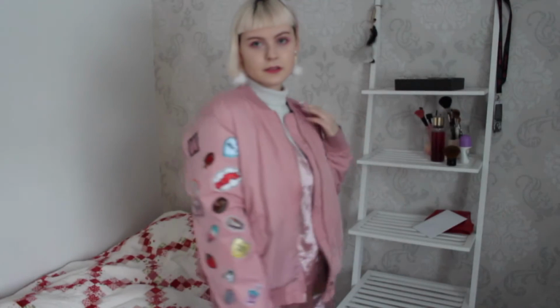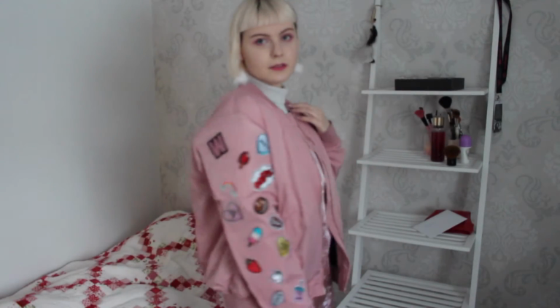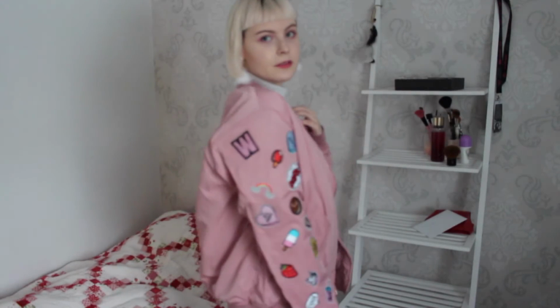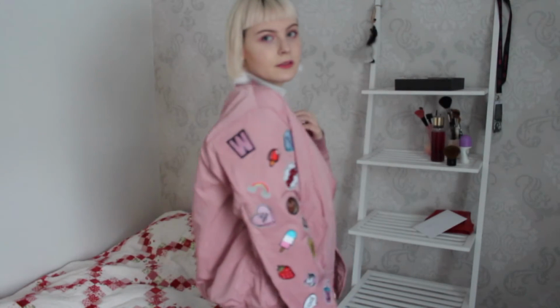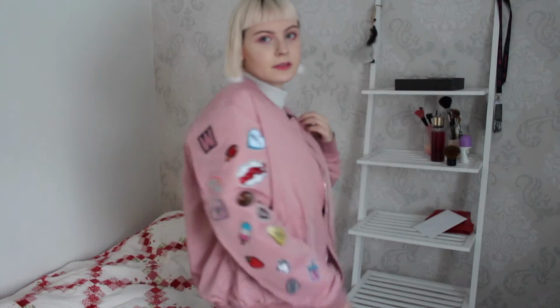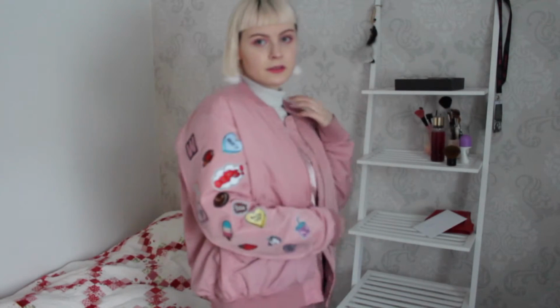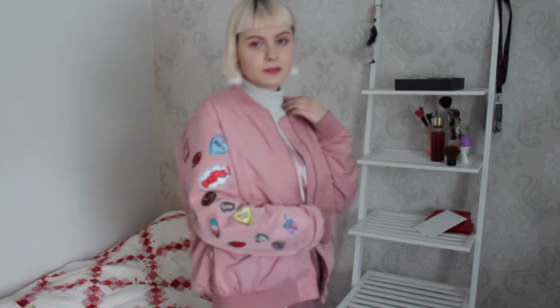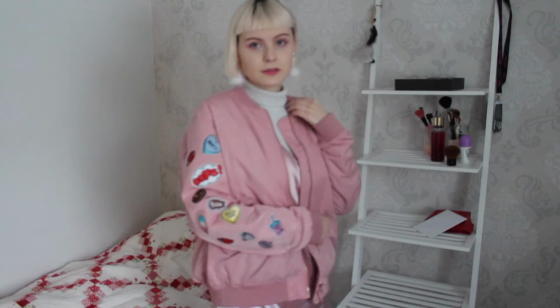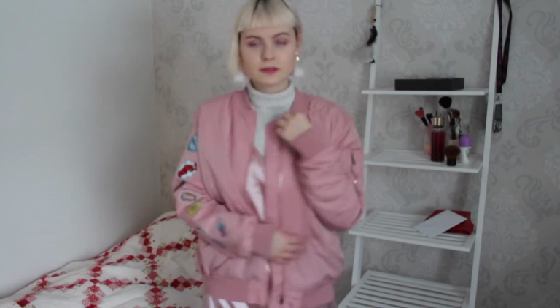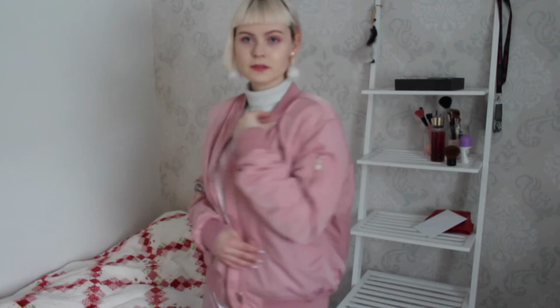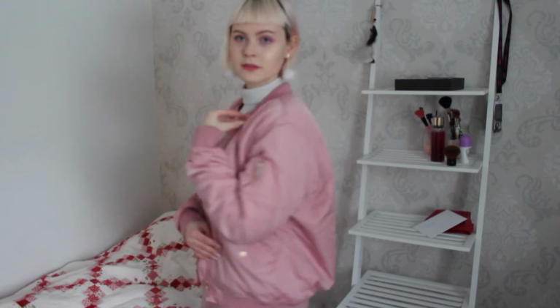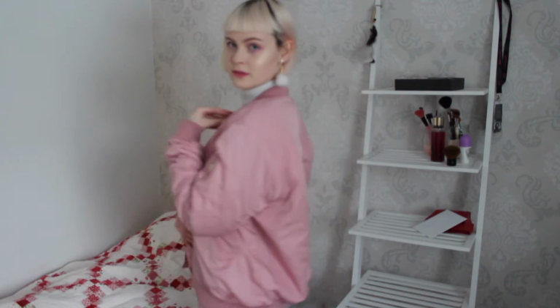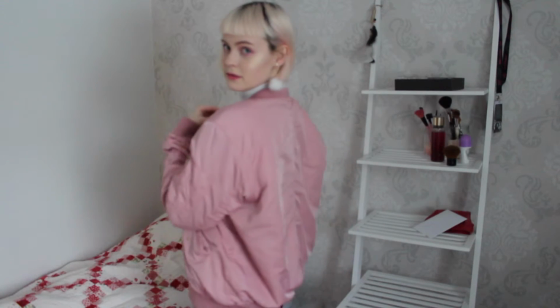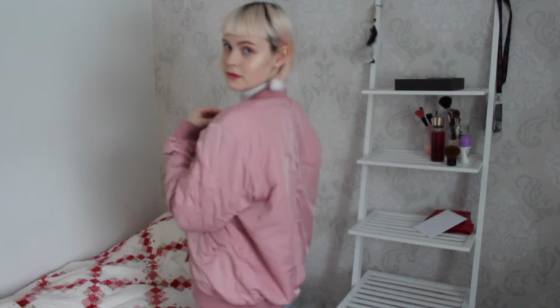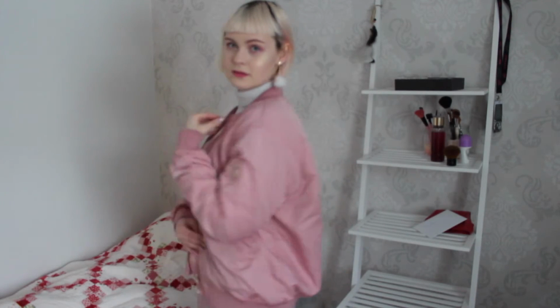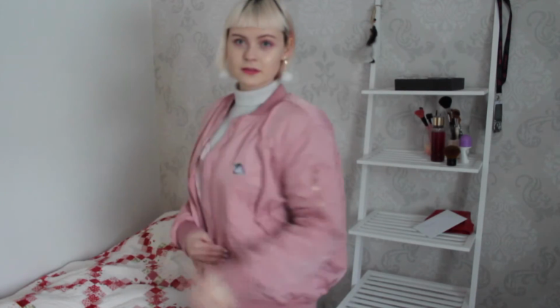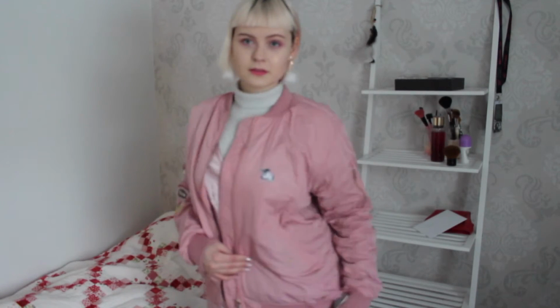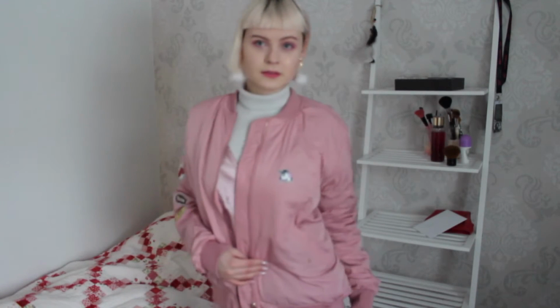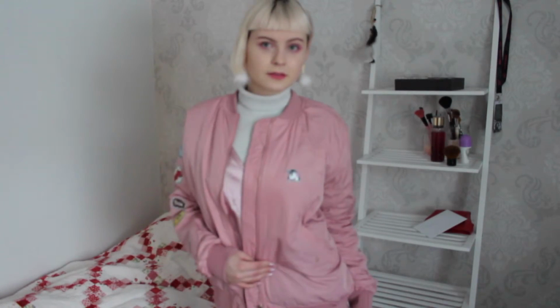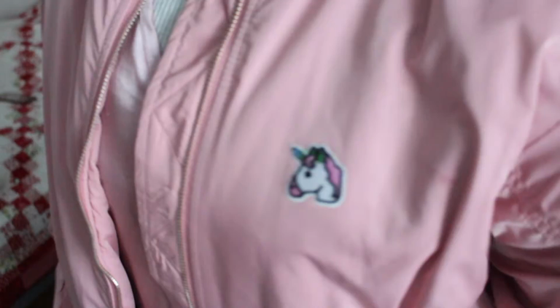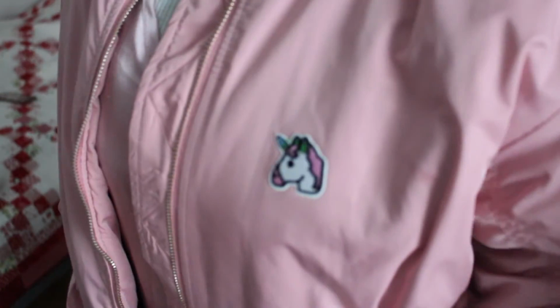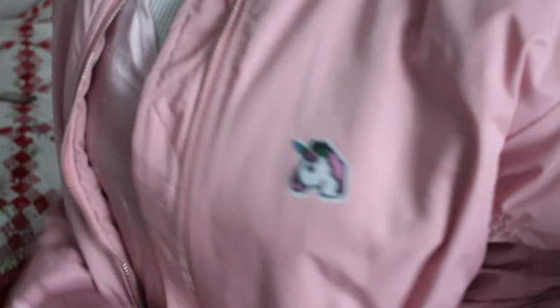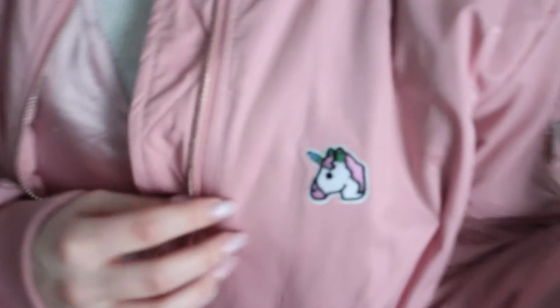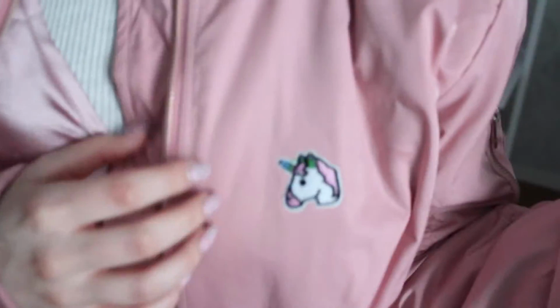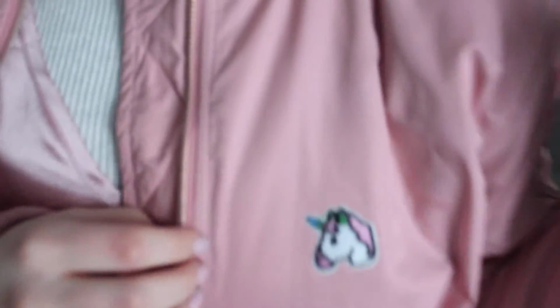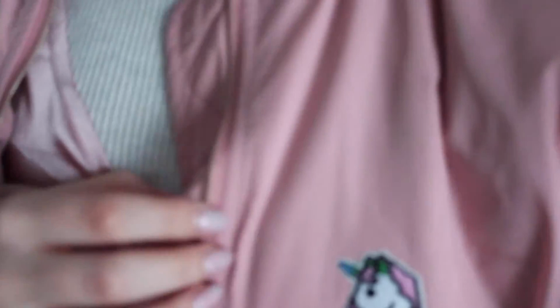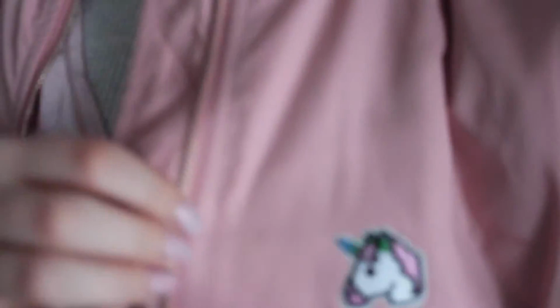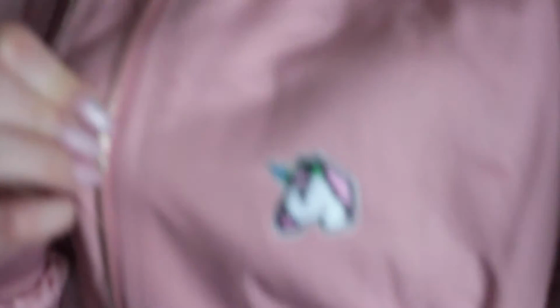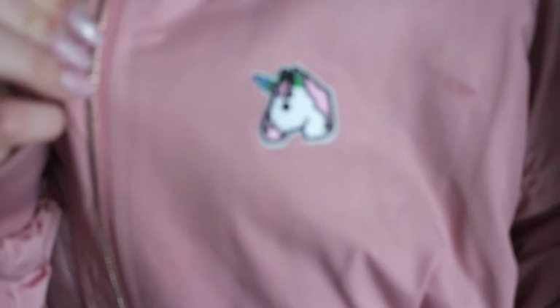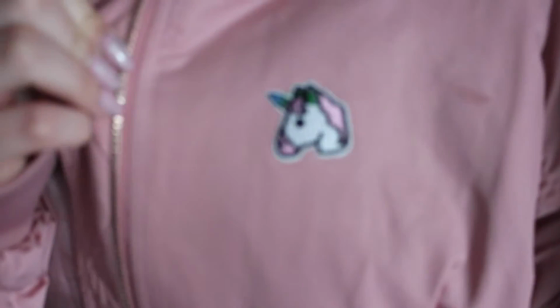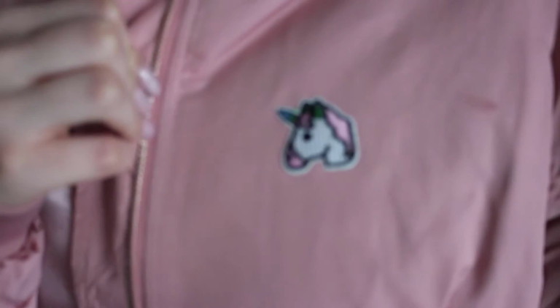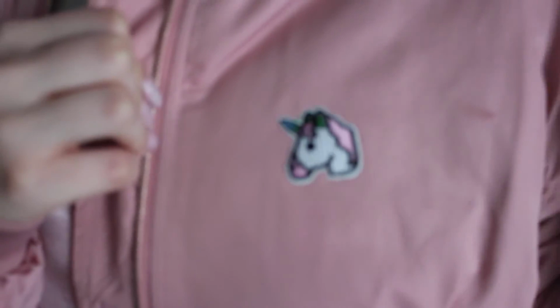This is the result. I'm super happy with how it turned out. Can't wait till the weather gets warmer so I can use my super cute jacket outside.